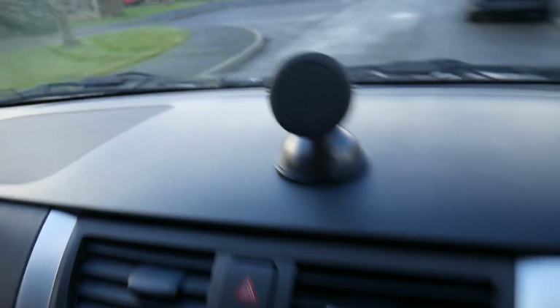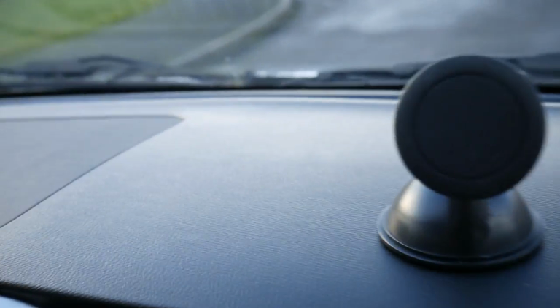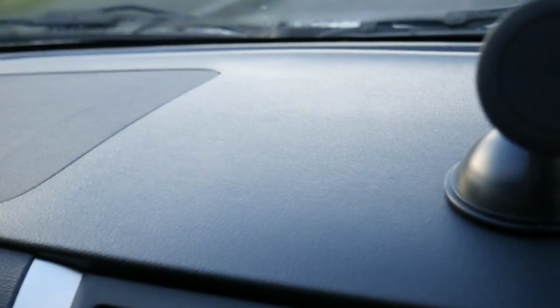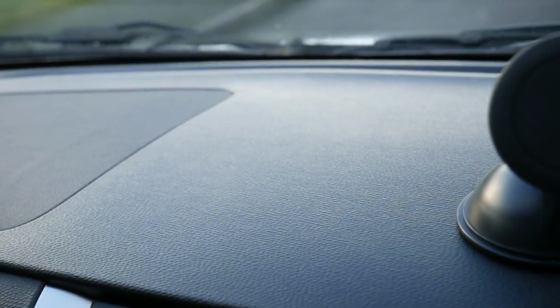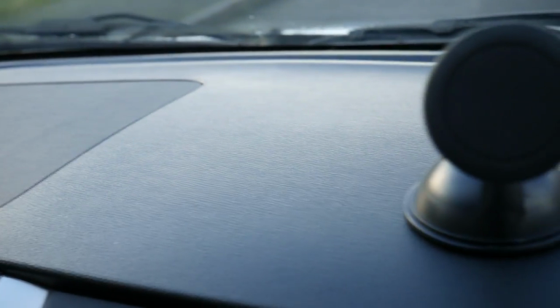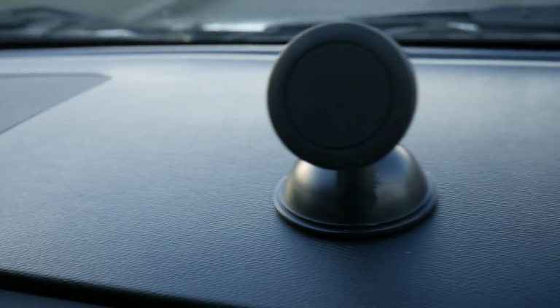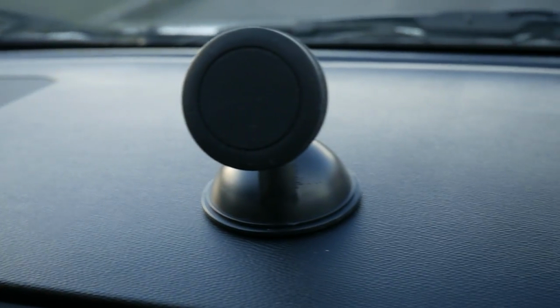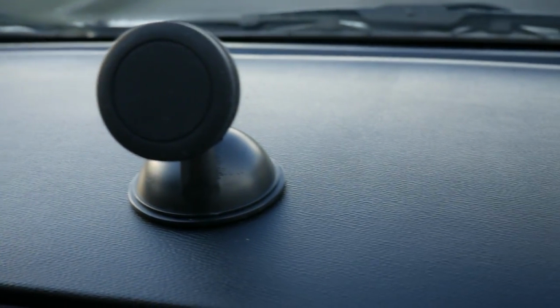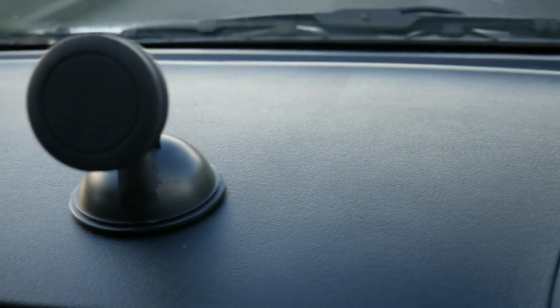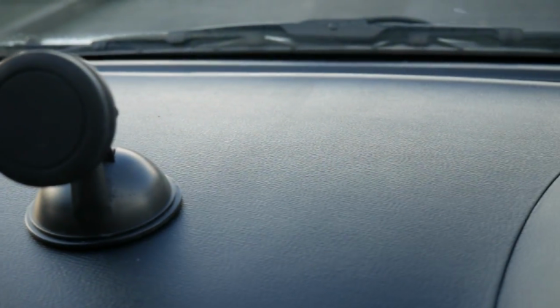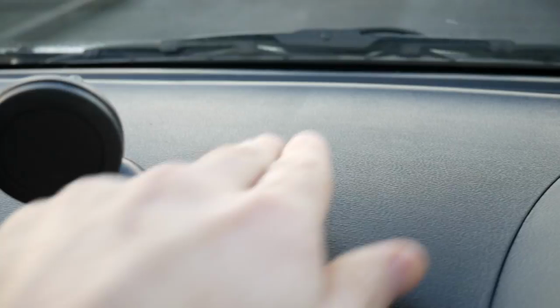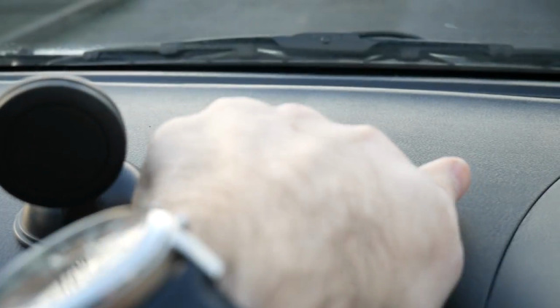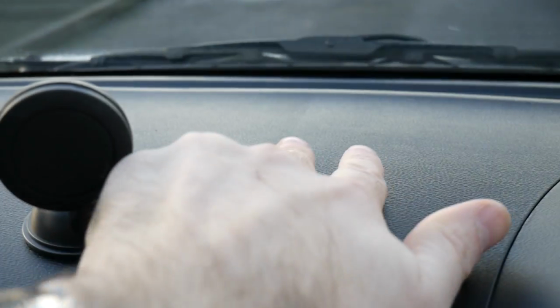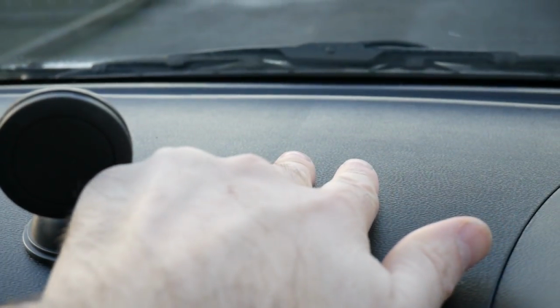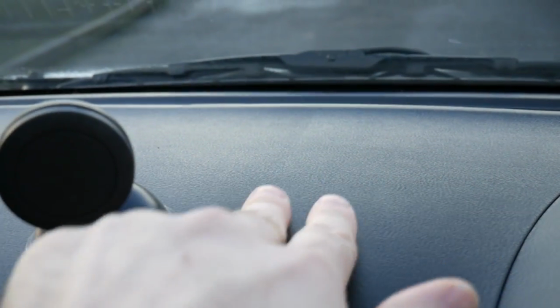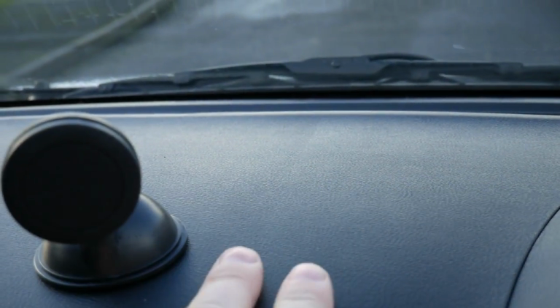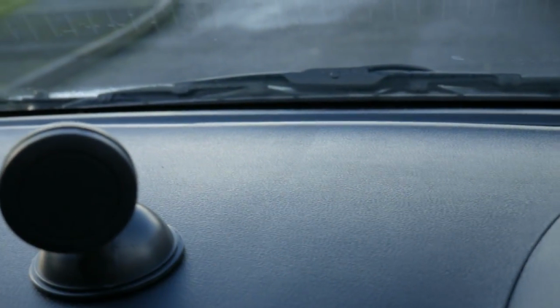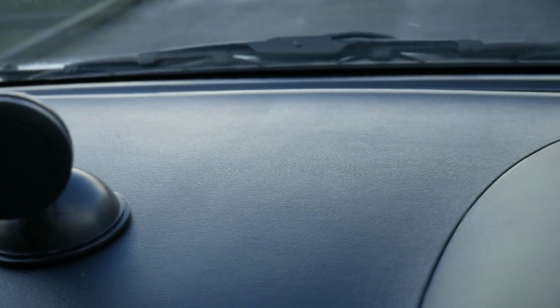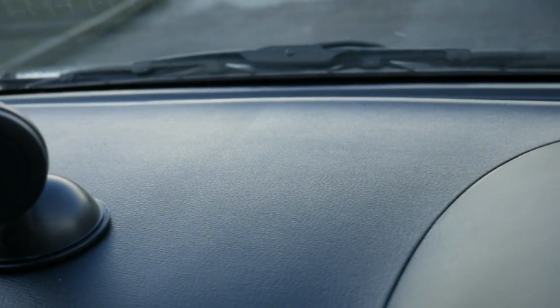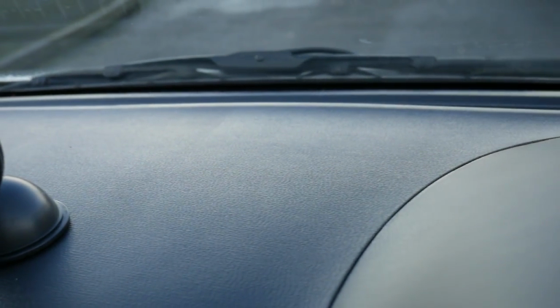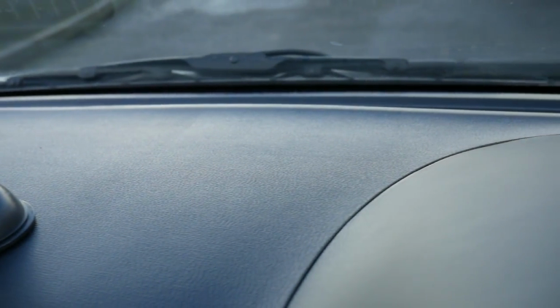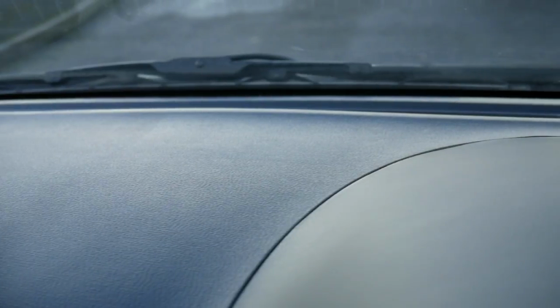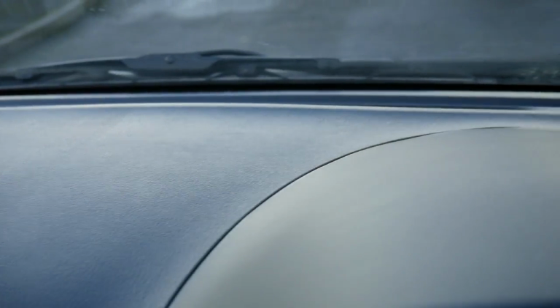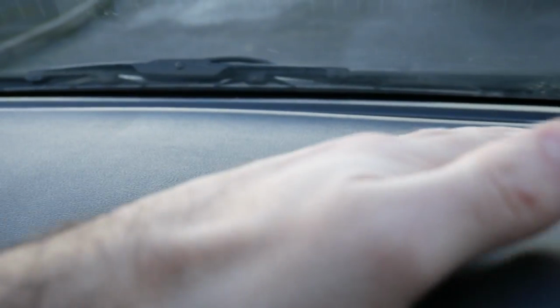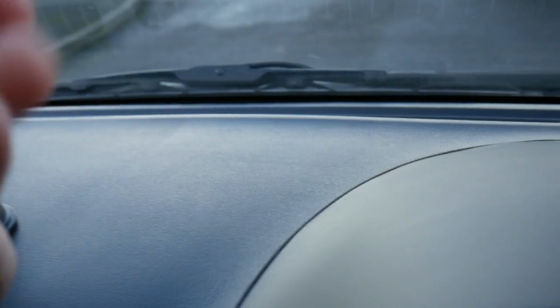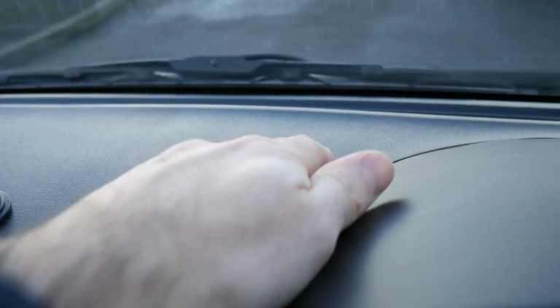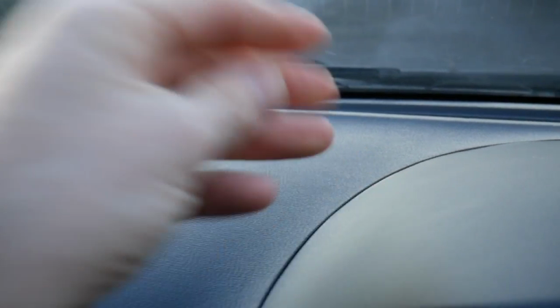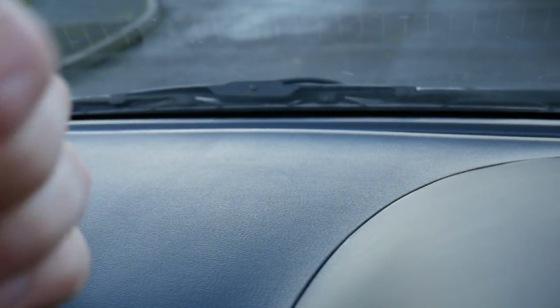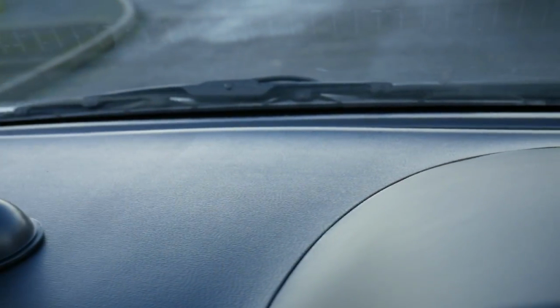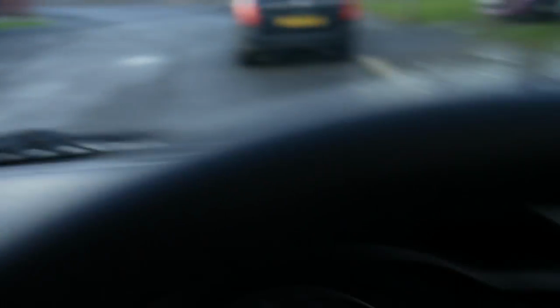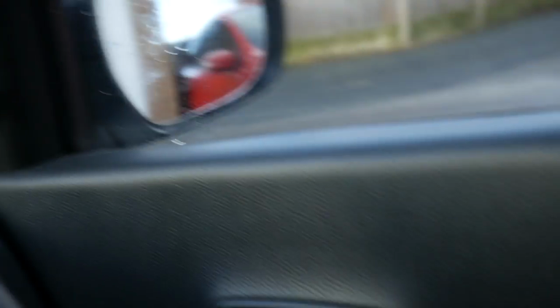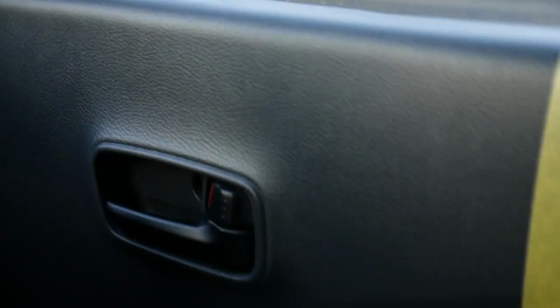So yeah, that's the before side. You can almost see a line just there. And that's the after side, so it's a little bit more glossy. Doesn't feel greasy, which is good.